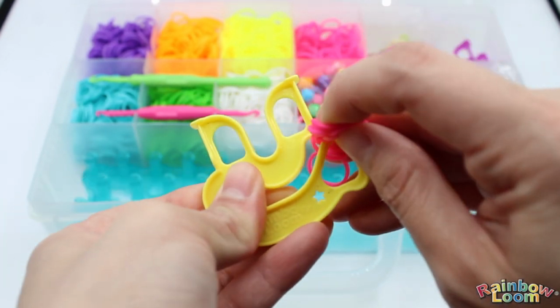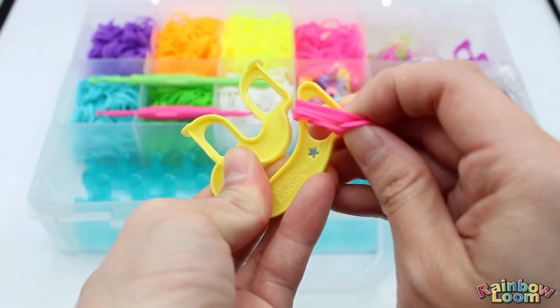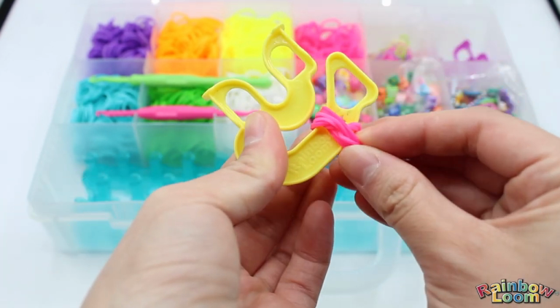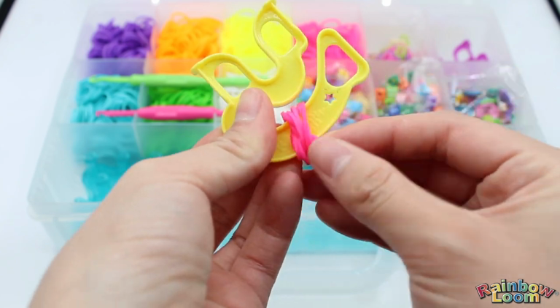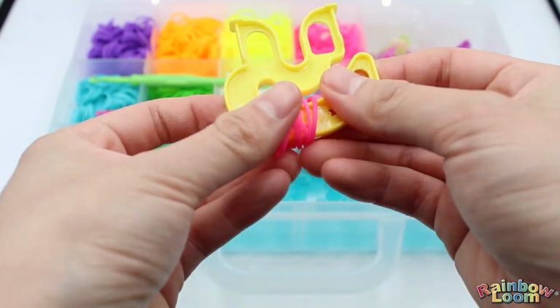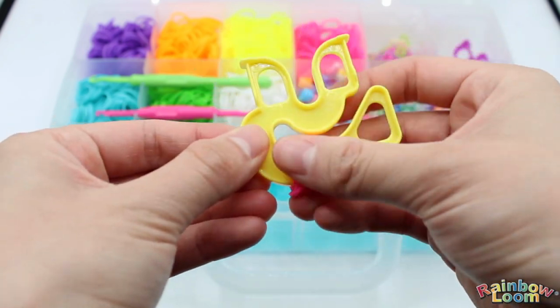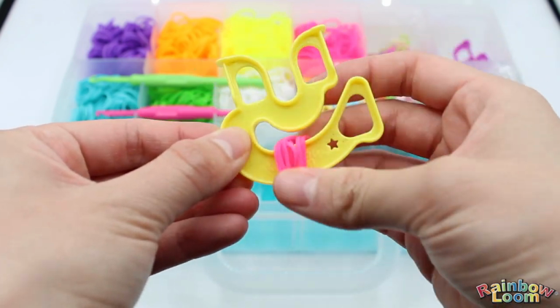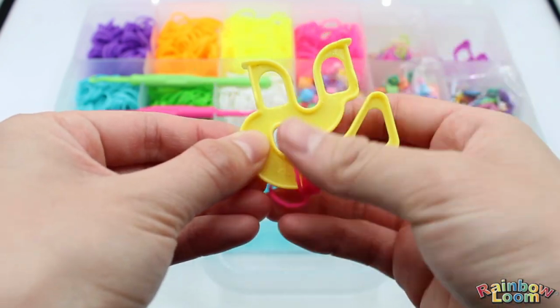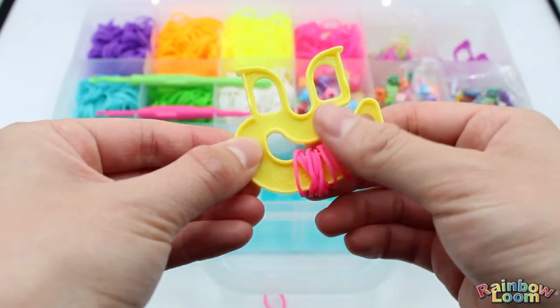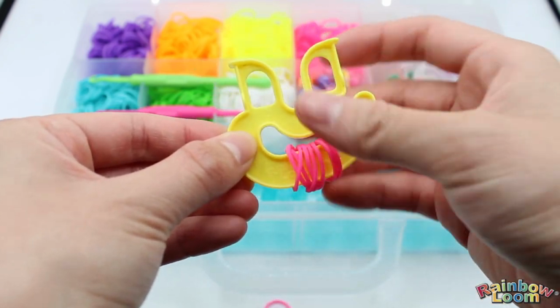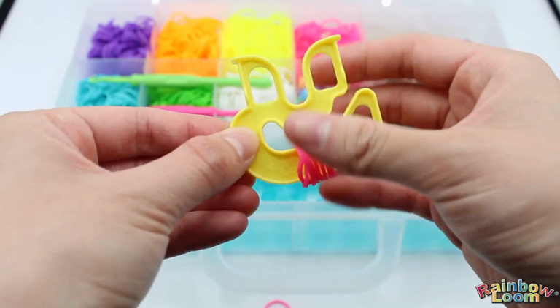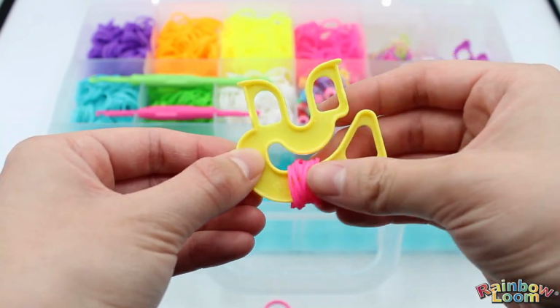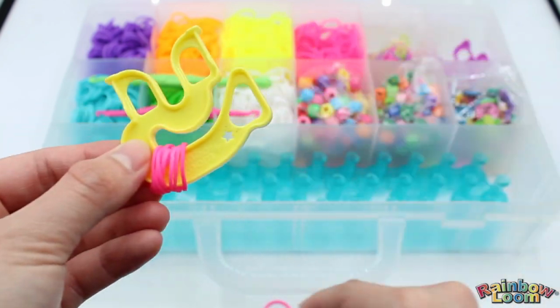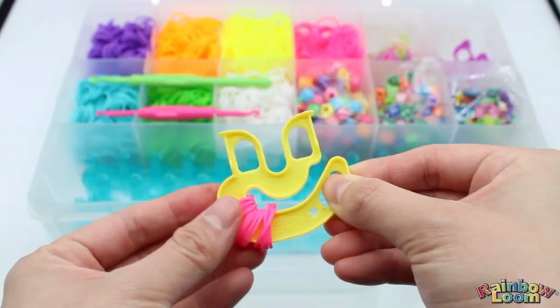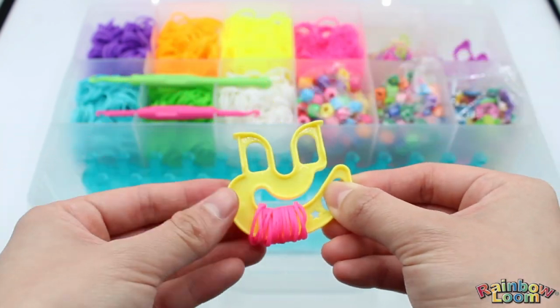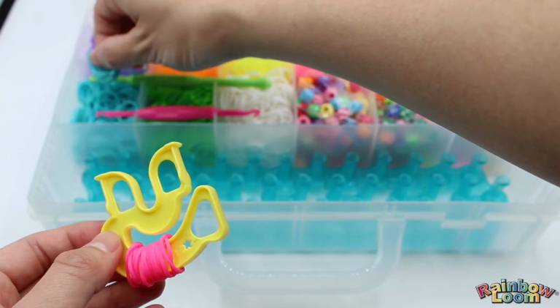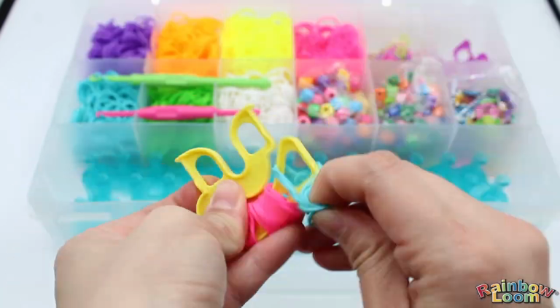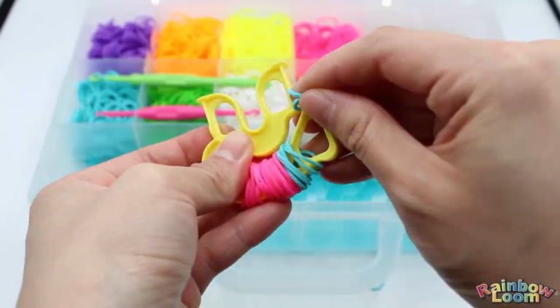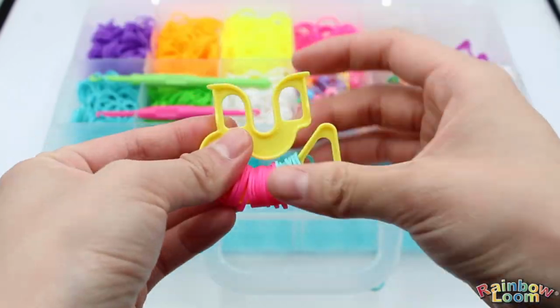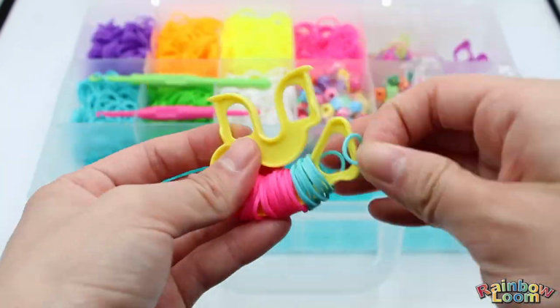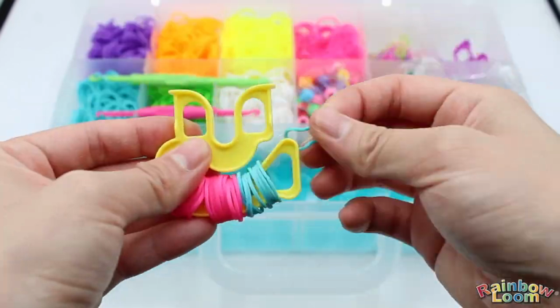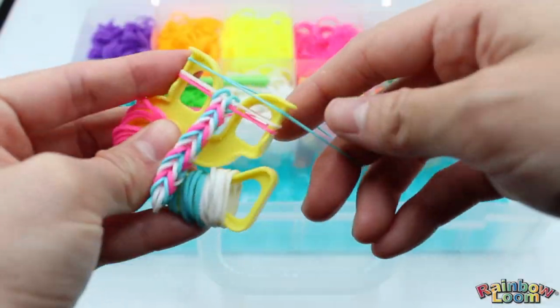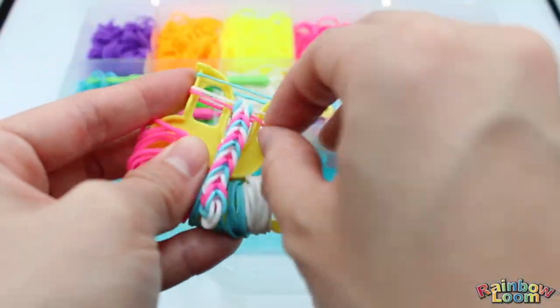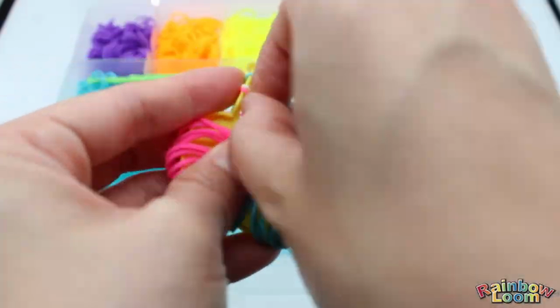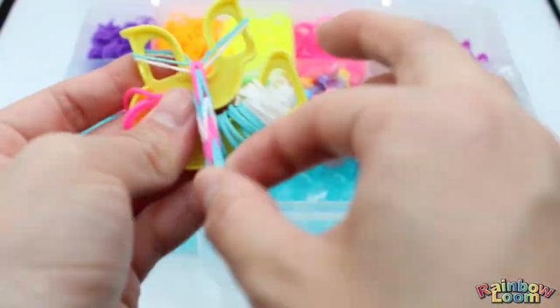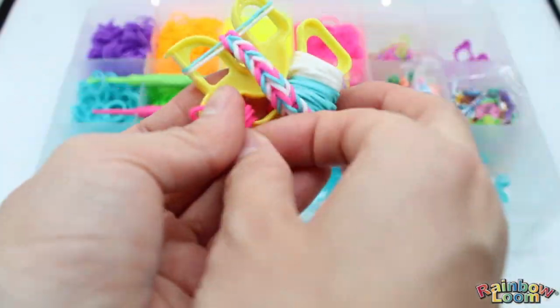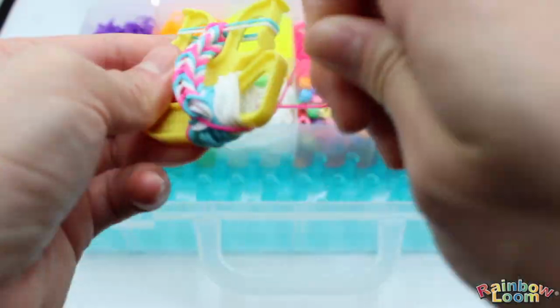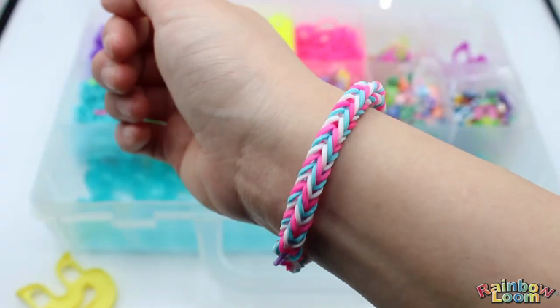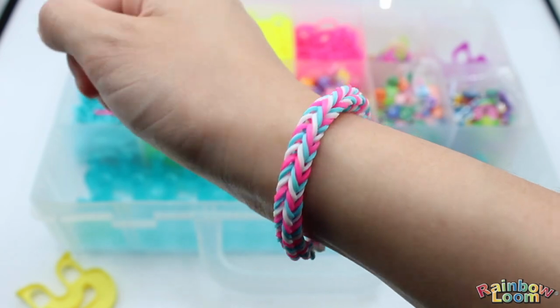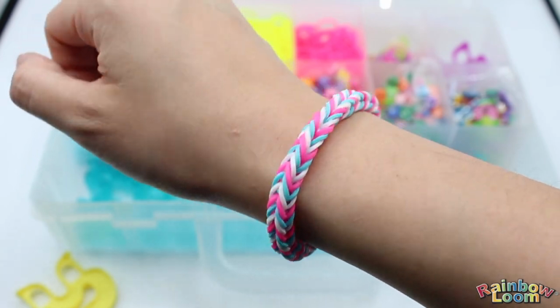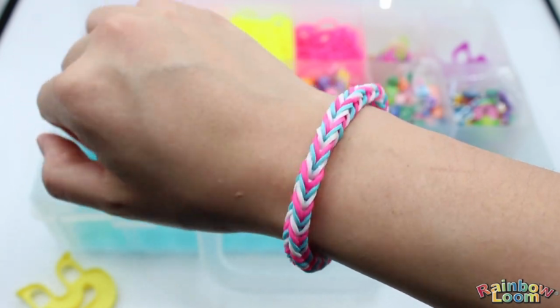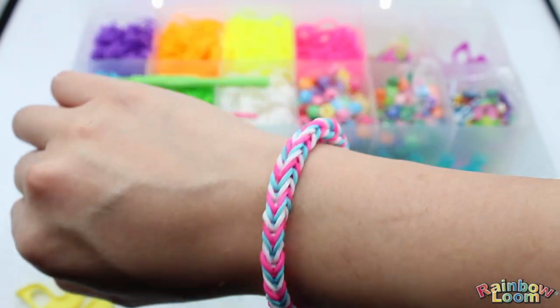After you put your bands on the happy loom, you can just rotate them so that the ones that didn't make it on would just fall out, and you can pick them back up and put them on the loom again. With the happy loom, you can make a beautiful fishtail bracelet like this one.